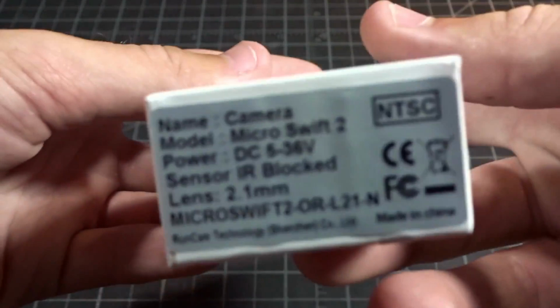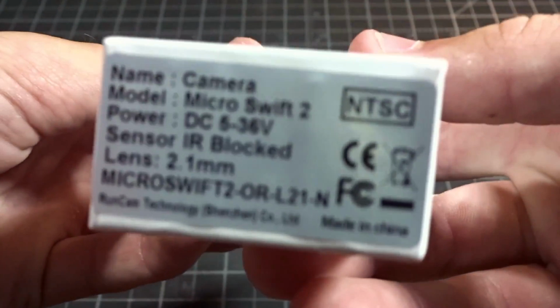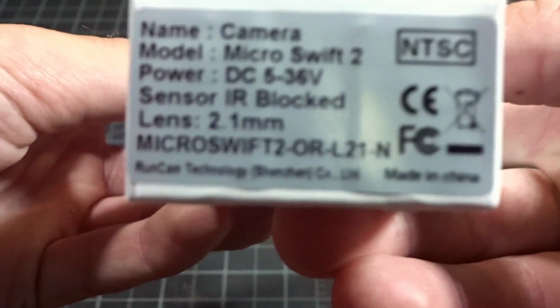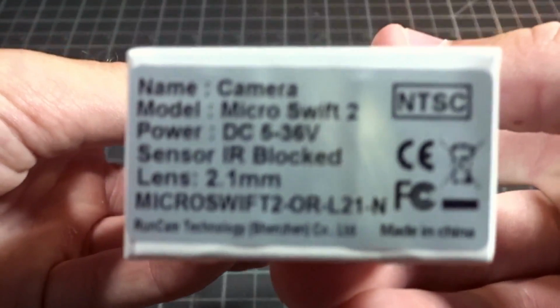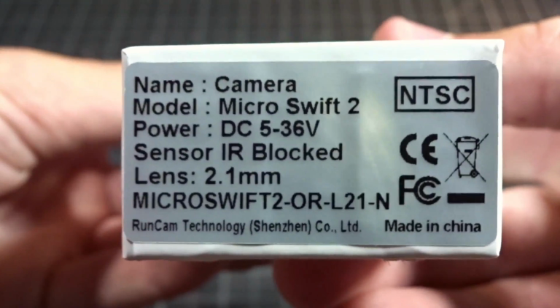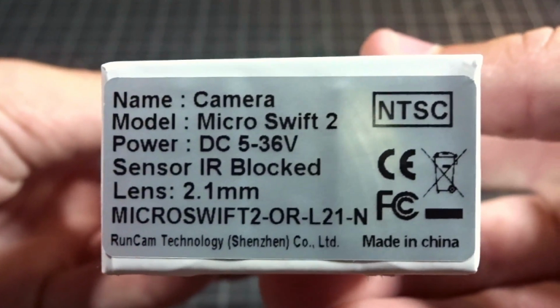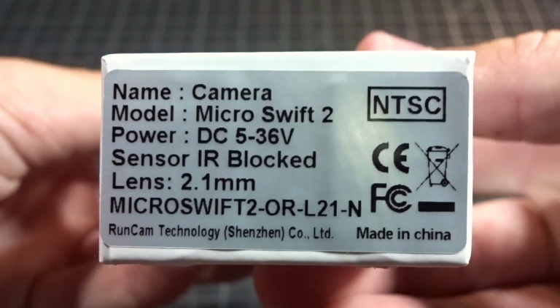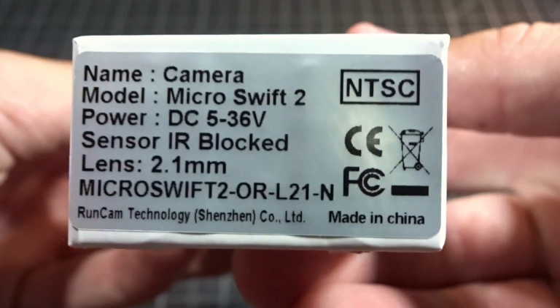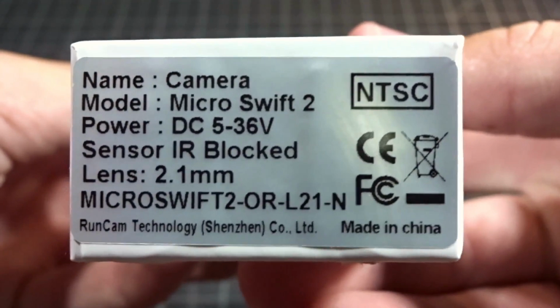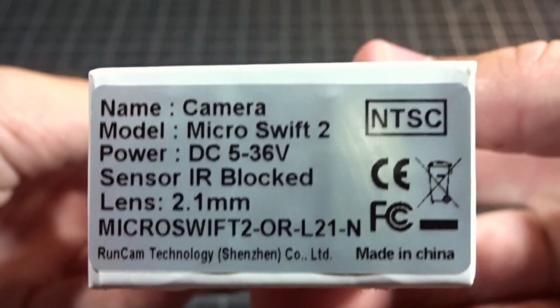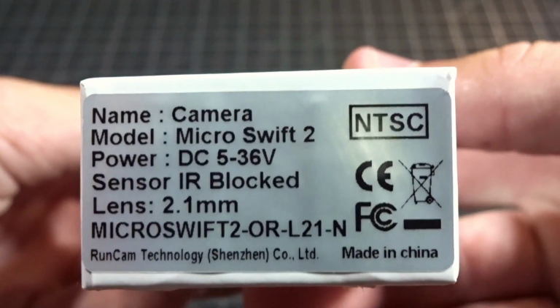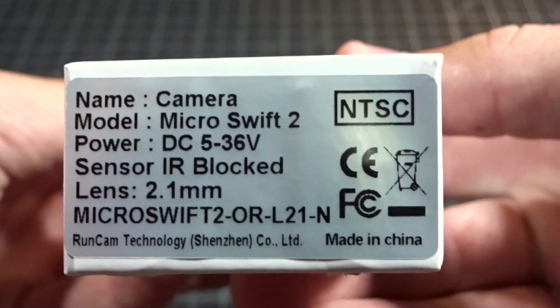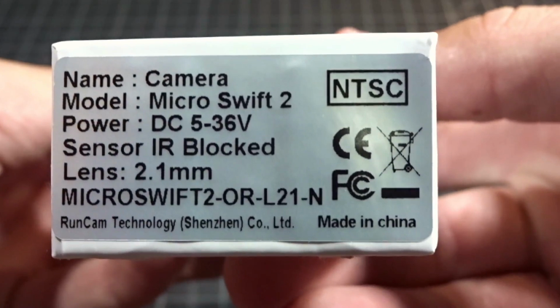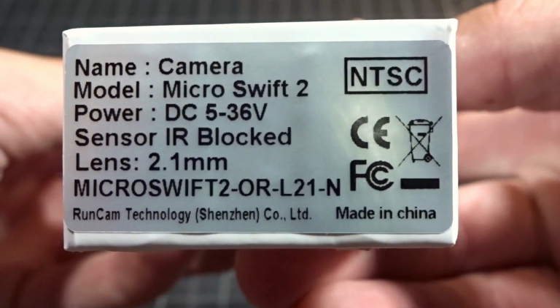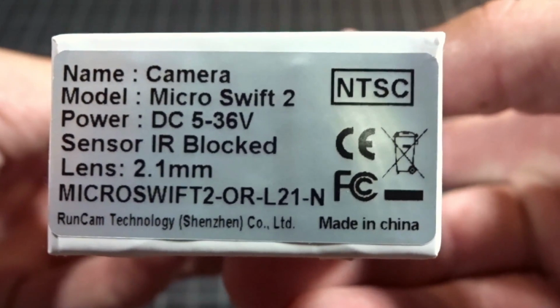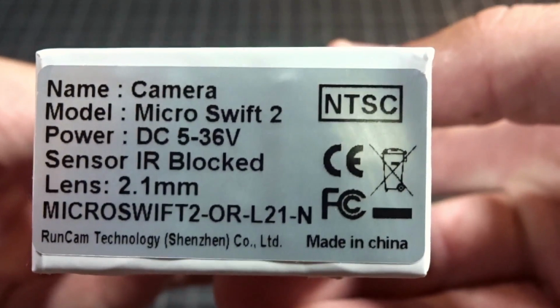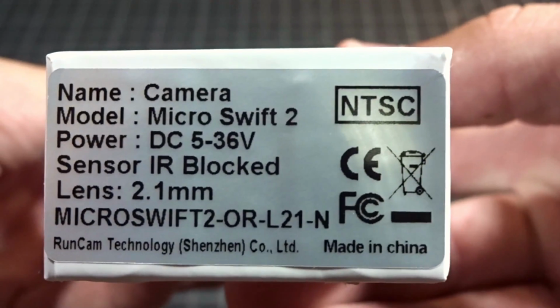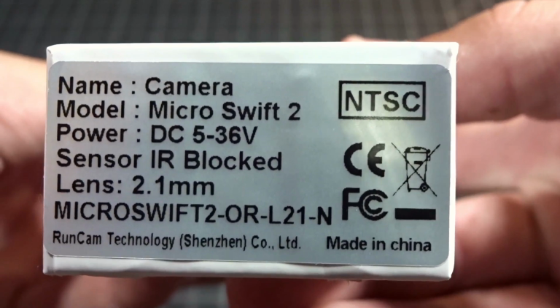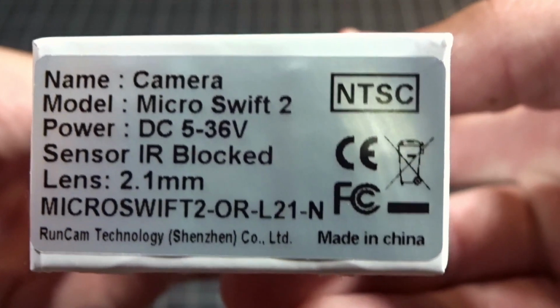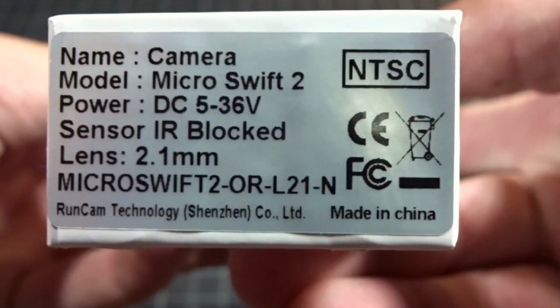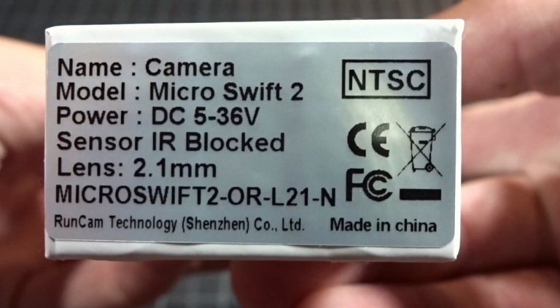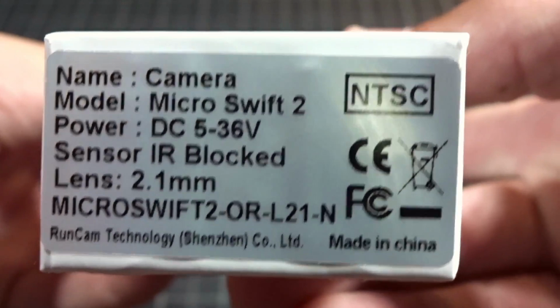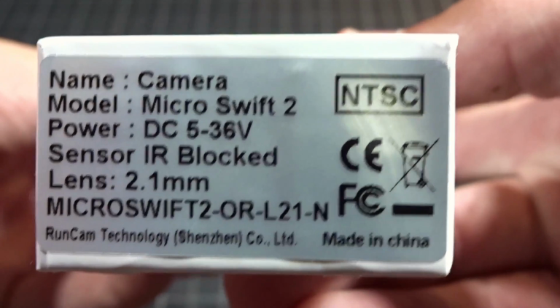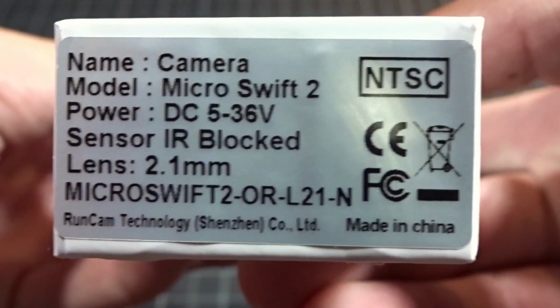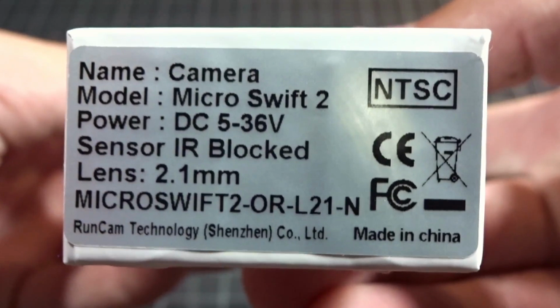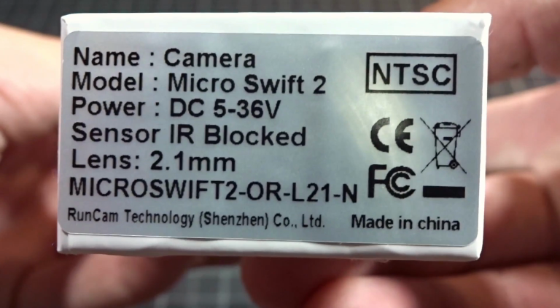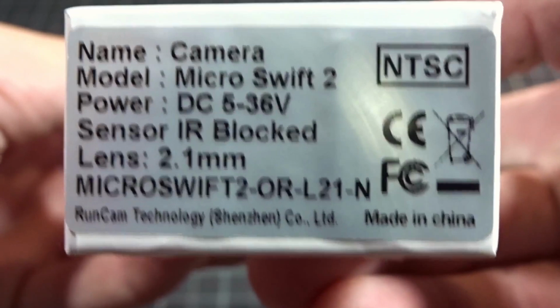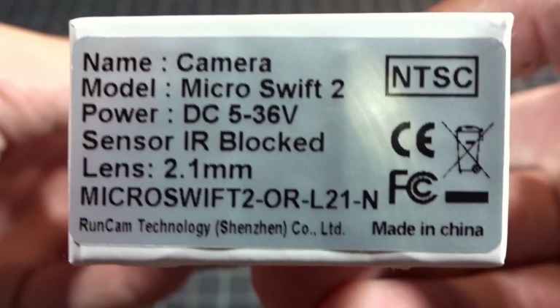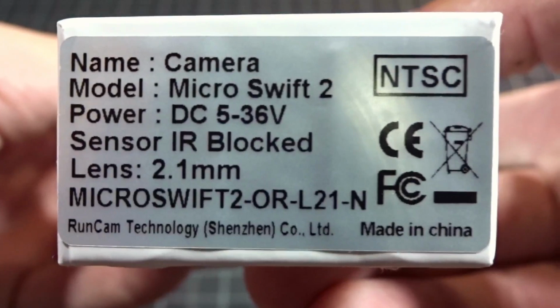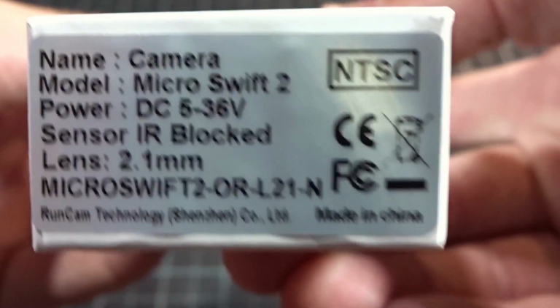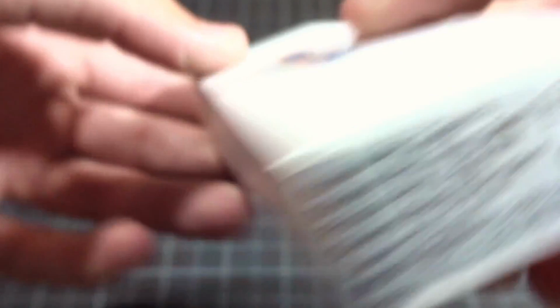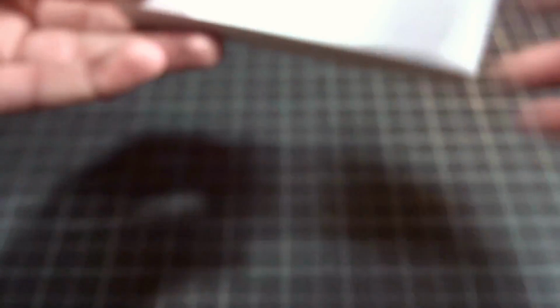You can get a quick look at all the specs on the side here. We've got 5-36 volts, NTSC, IR block lens, and a 2.1mm lens.